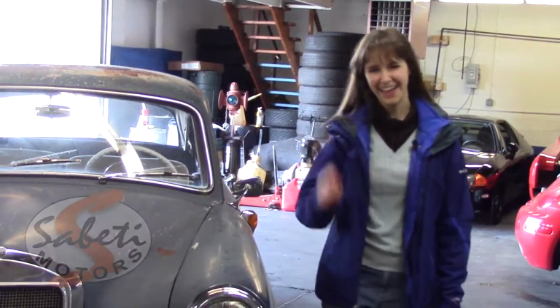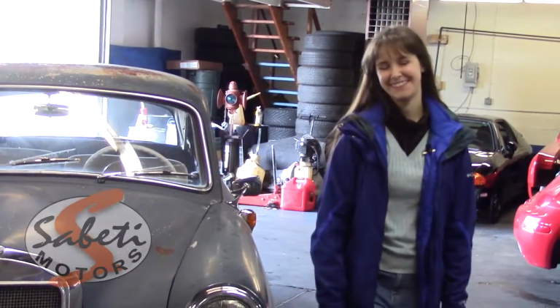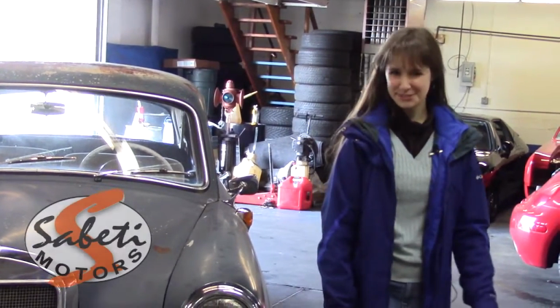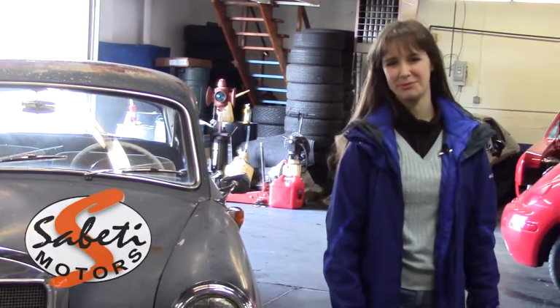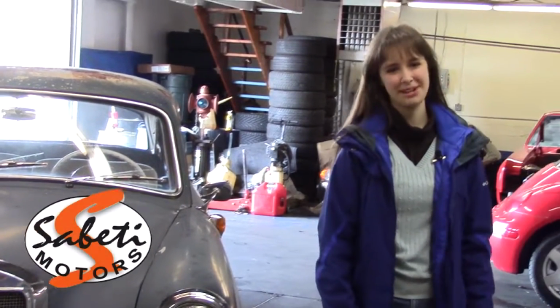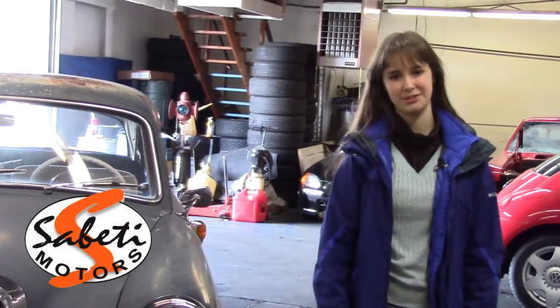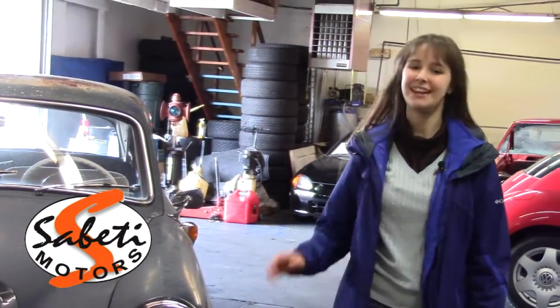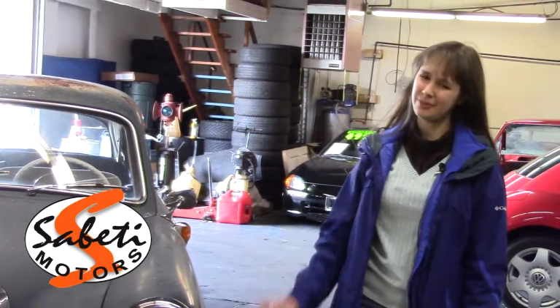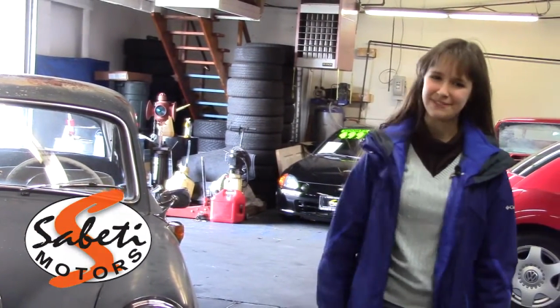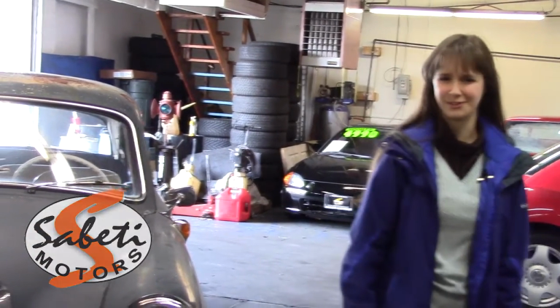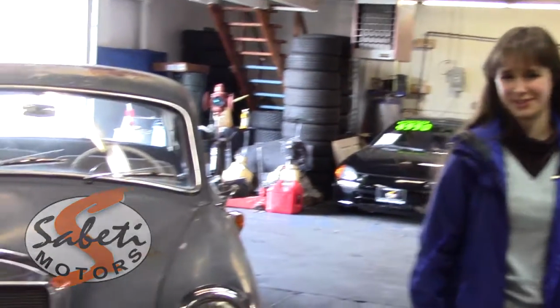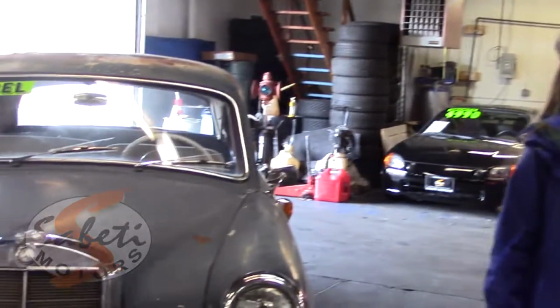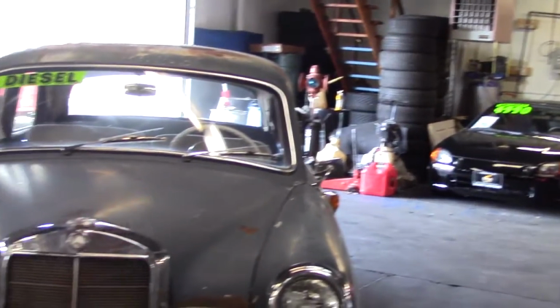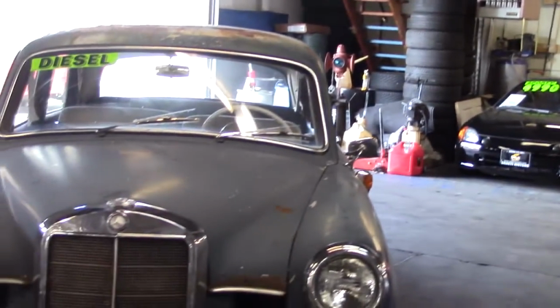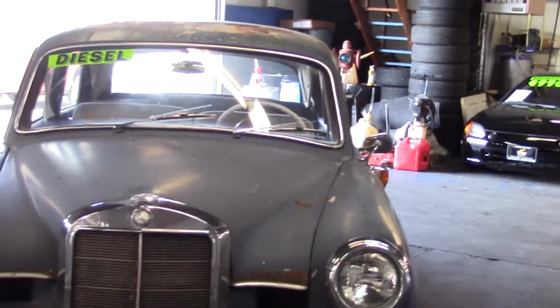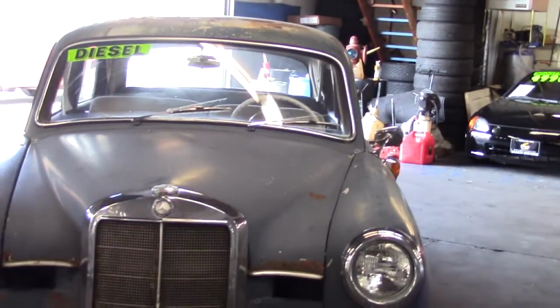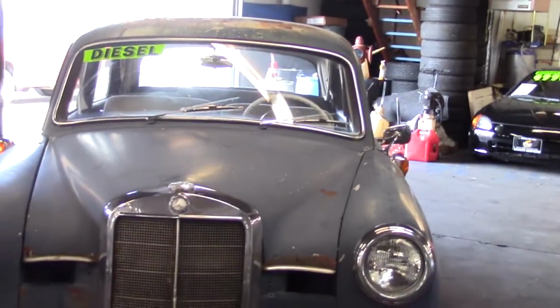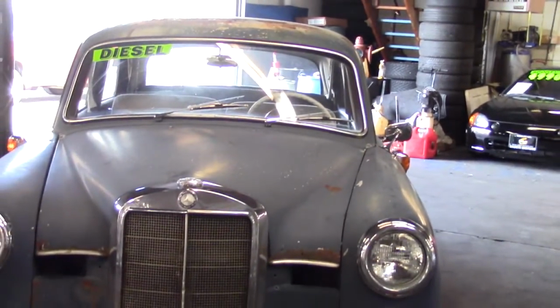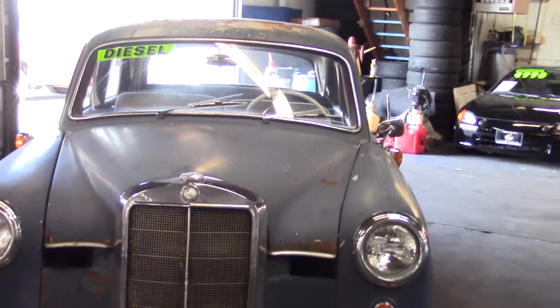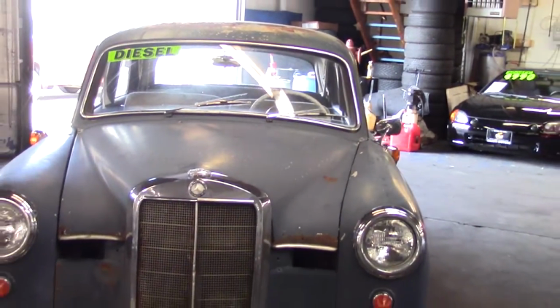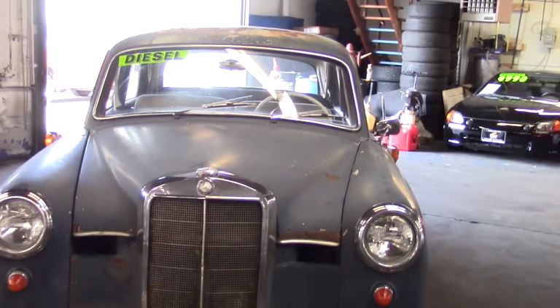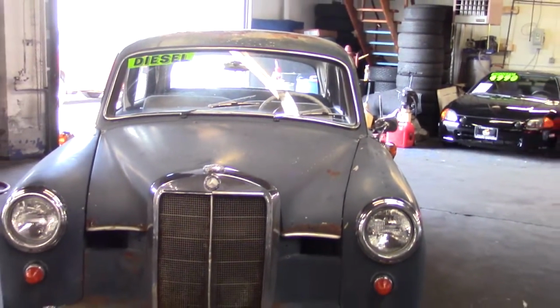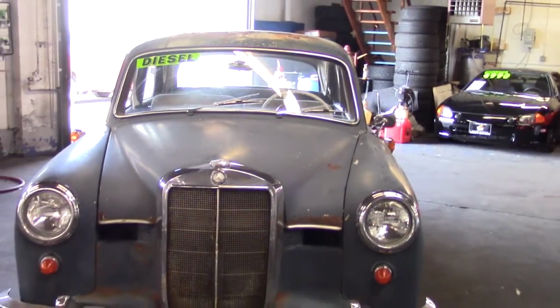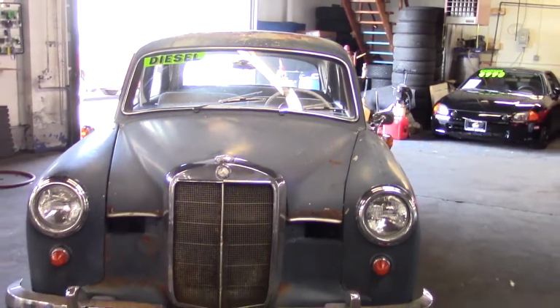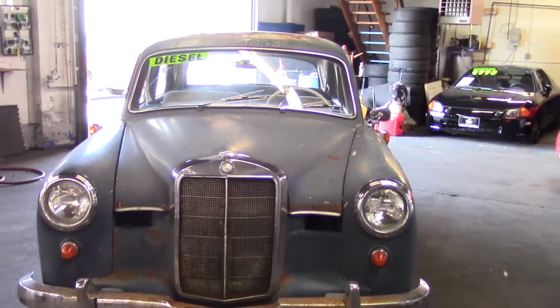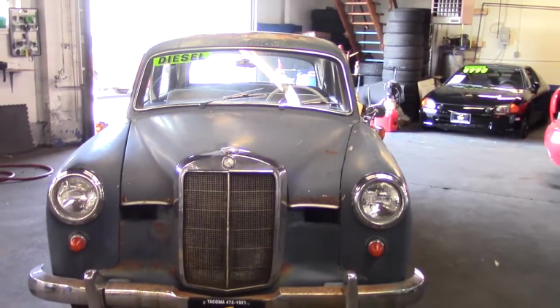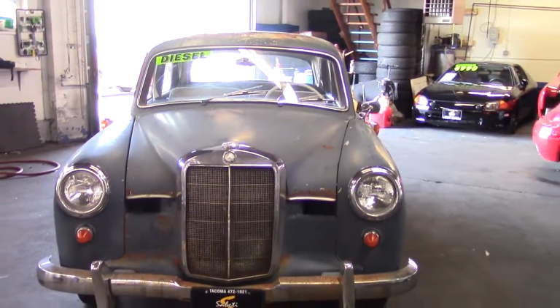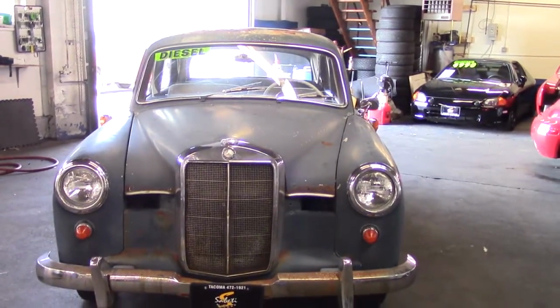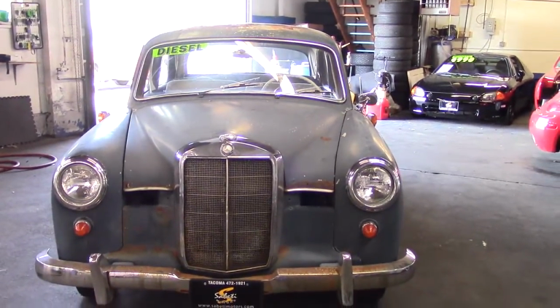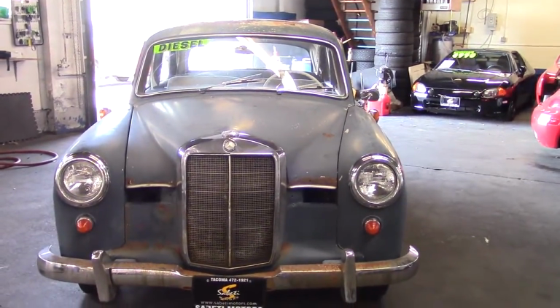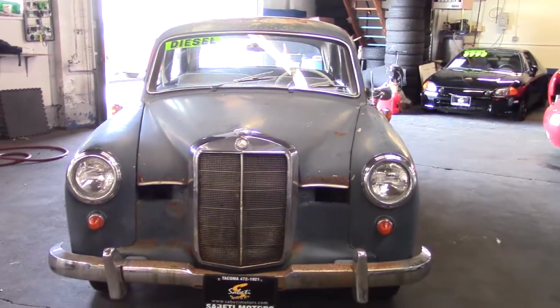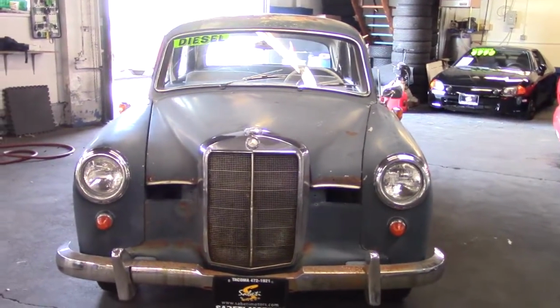Hi, this is Jordan with Sabetti Motors, and I have a really neat vehicle to show you today. This is our 1958 Mercedes 180D, stock number SM3786.